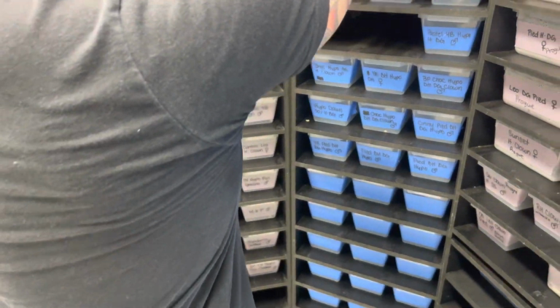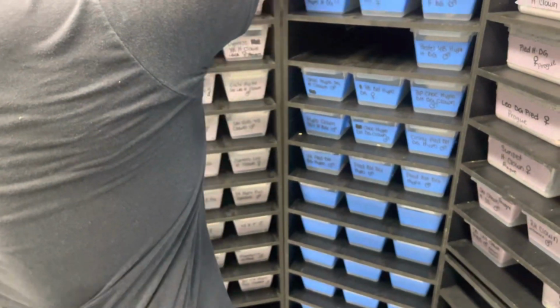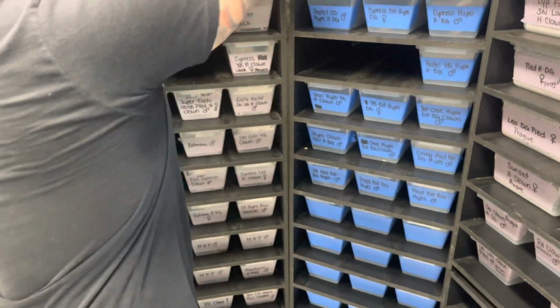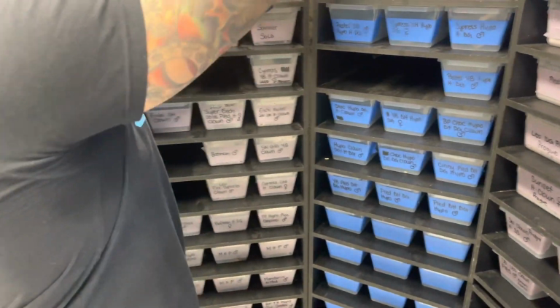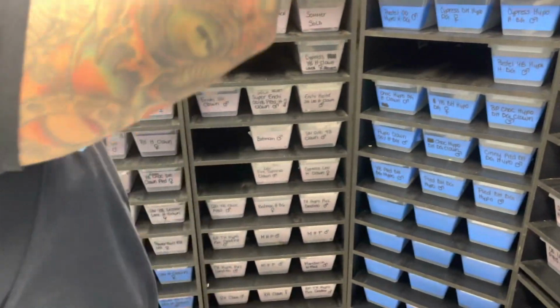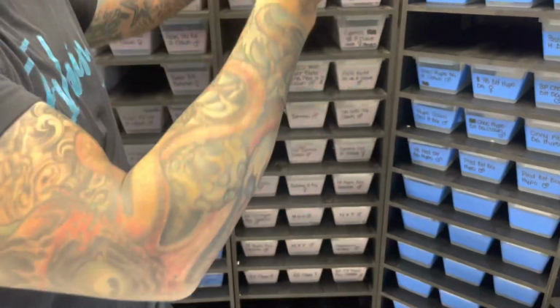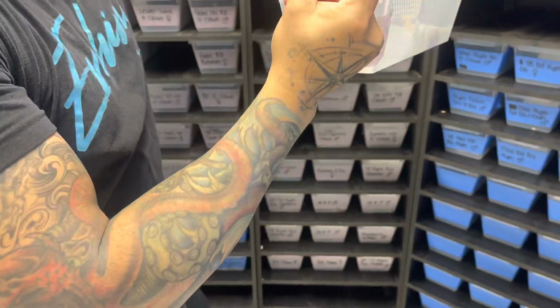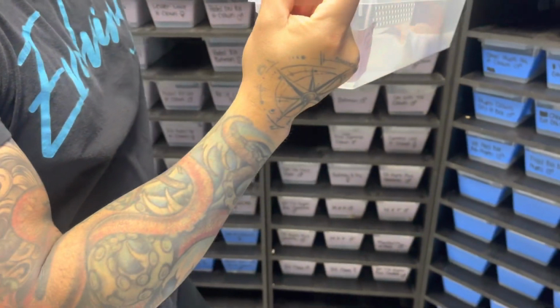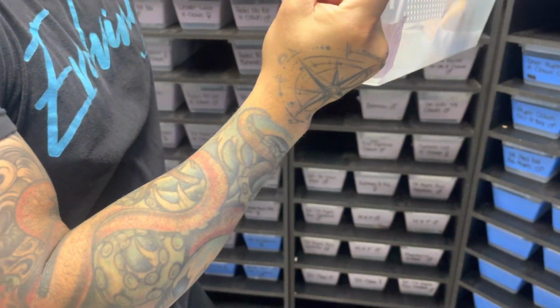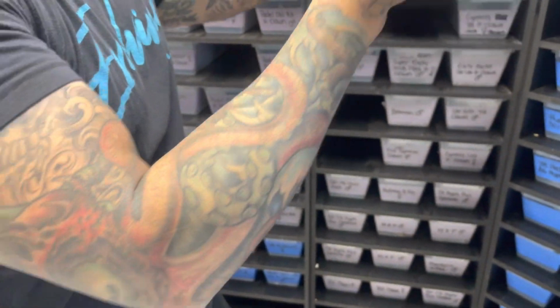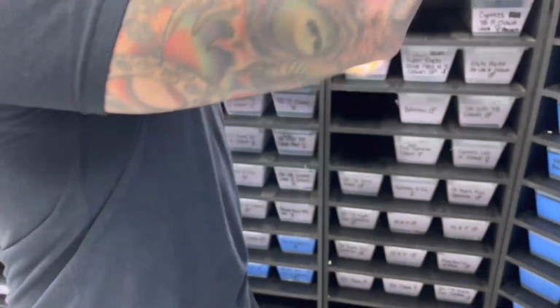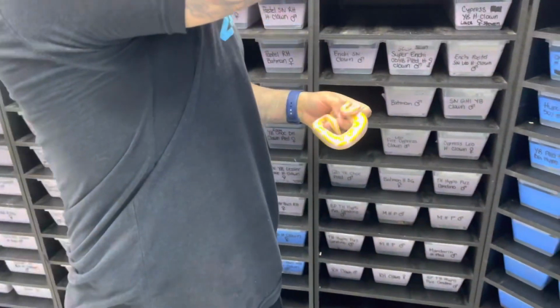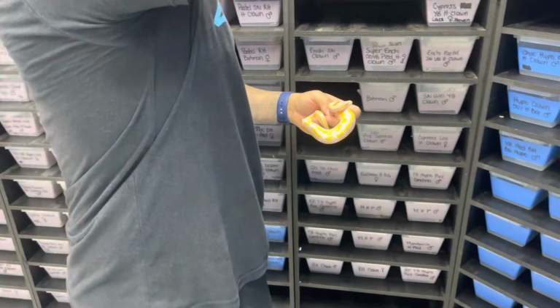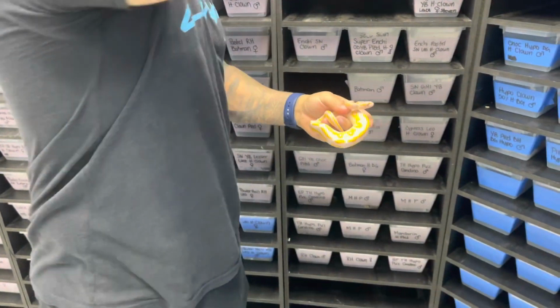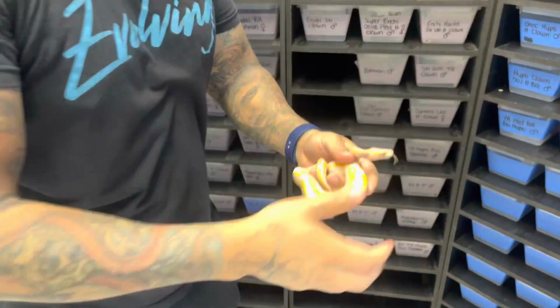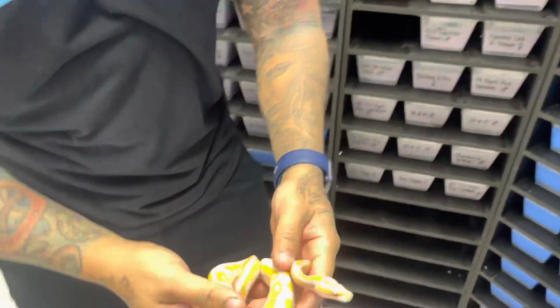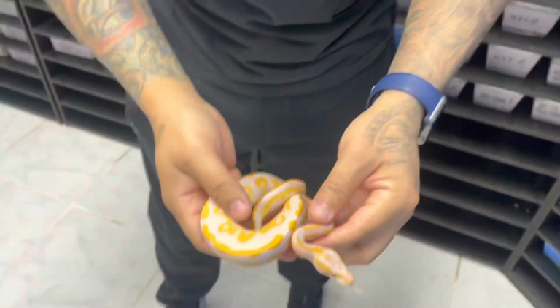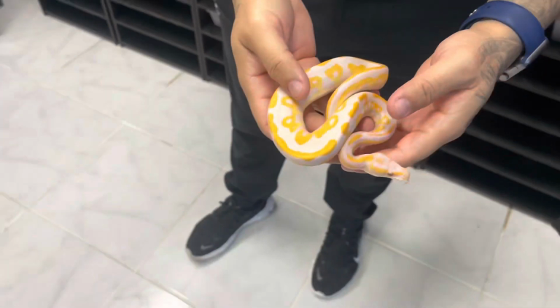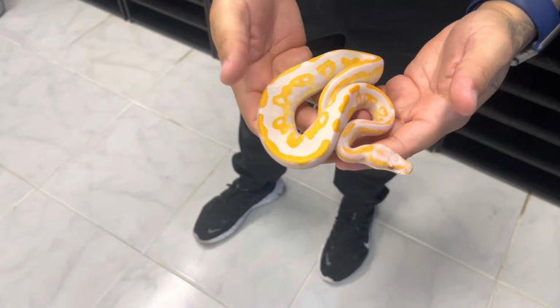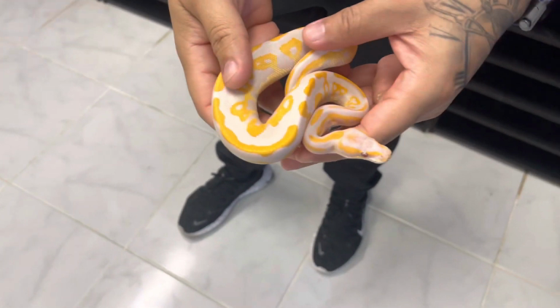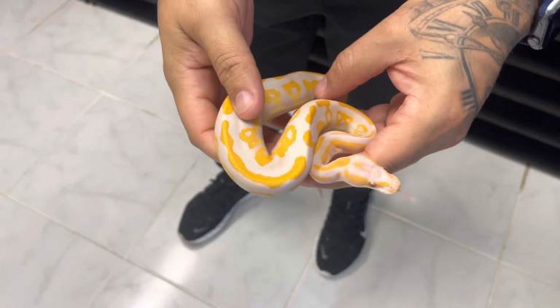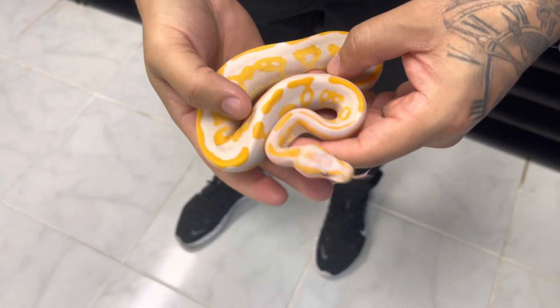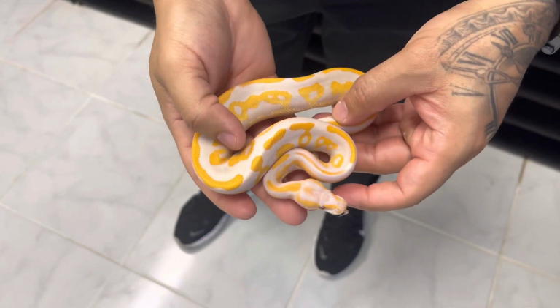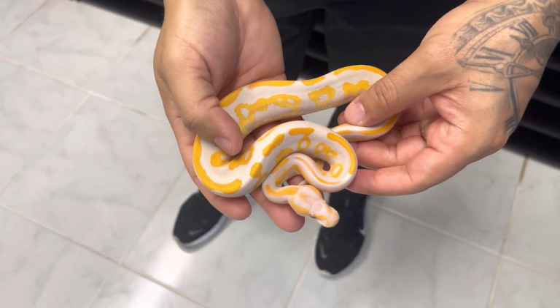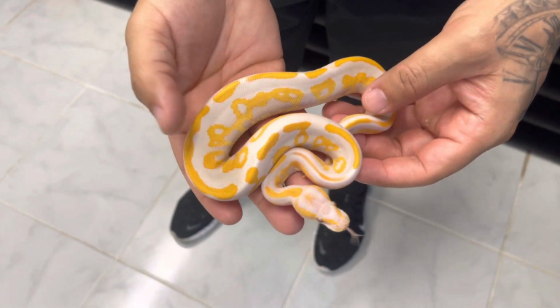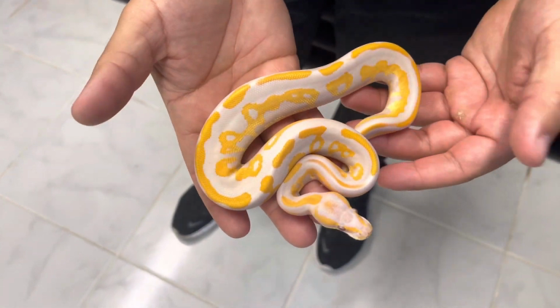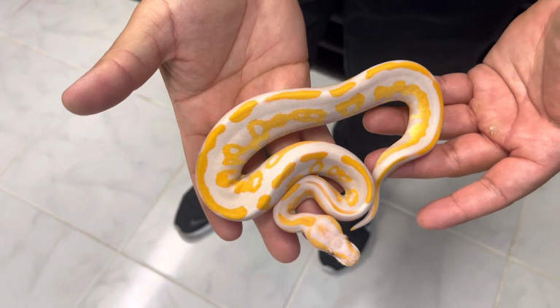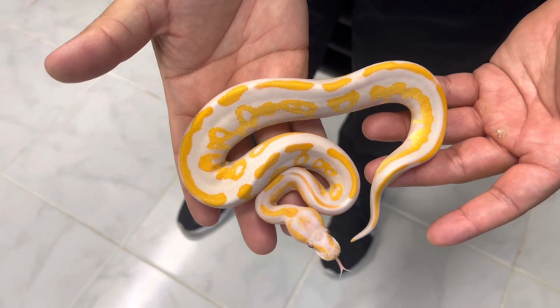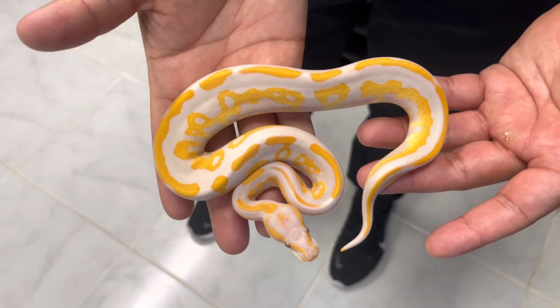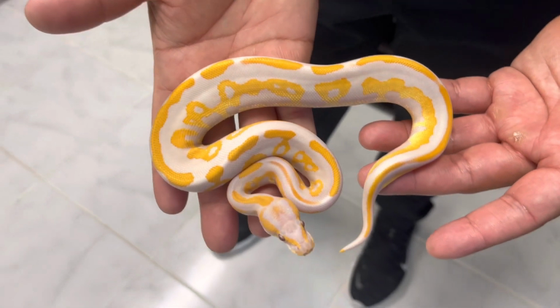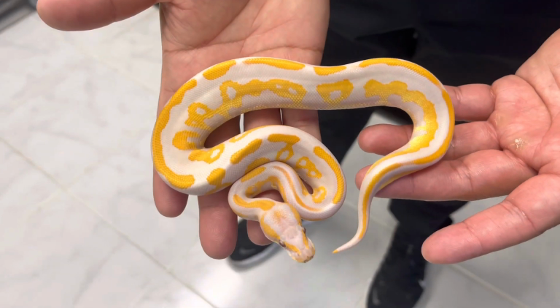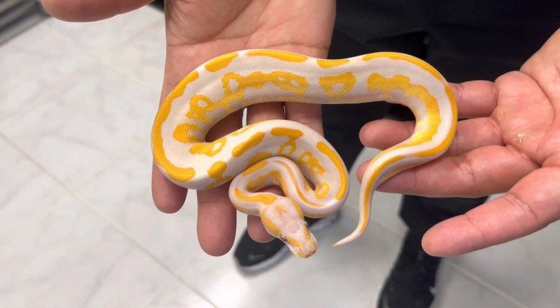Here it is — I love this snake, it's one of the prettiest snakes and I don't even know if the camera will do it any justice. Right here we have a blackhead leopard lavender 100% het hypo.